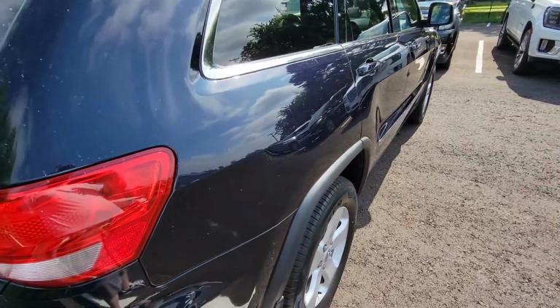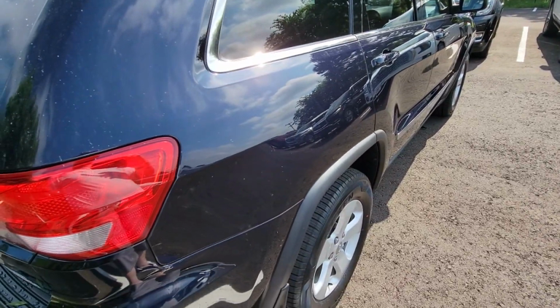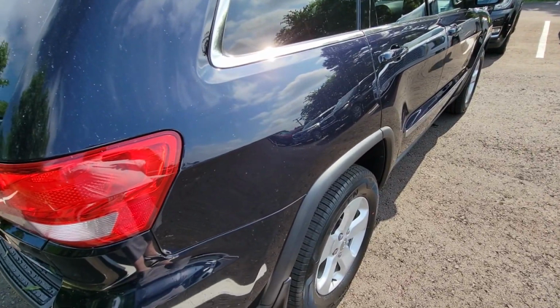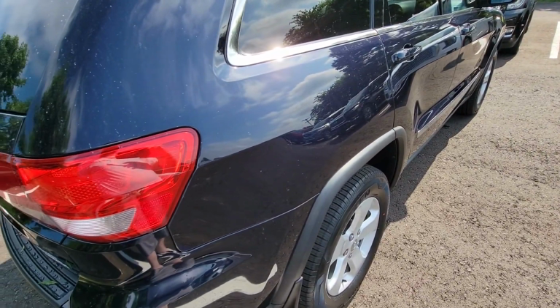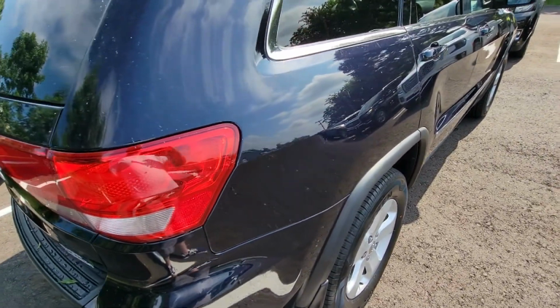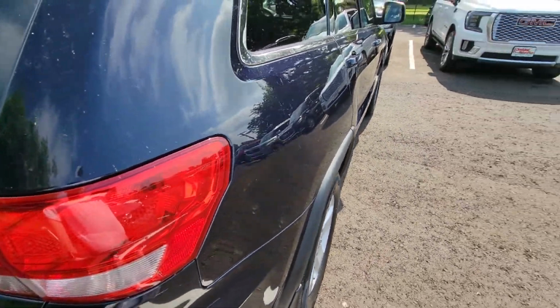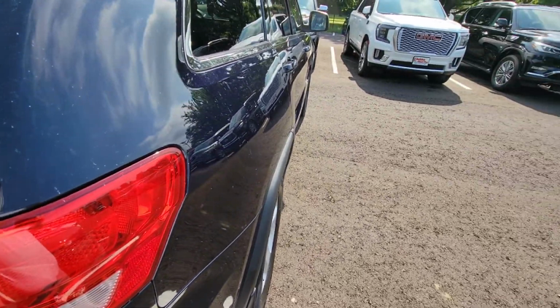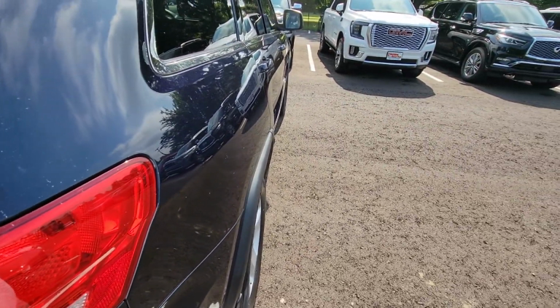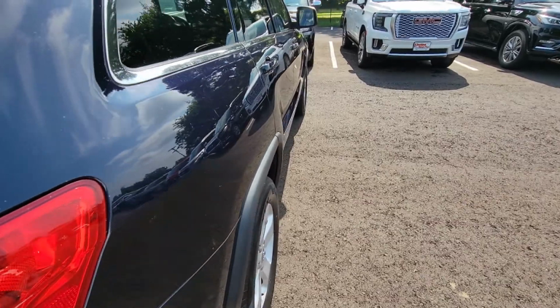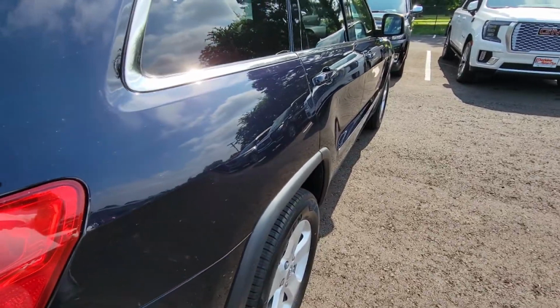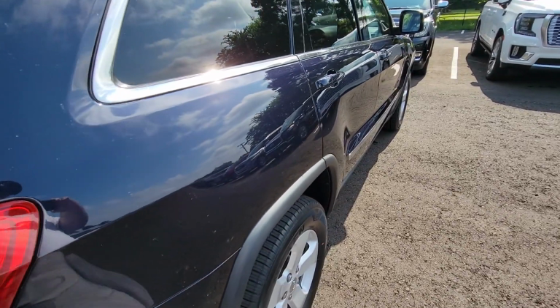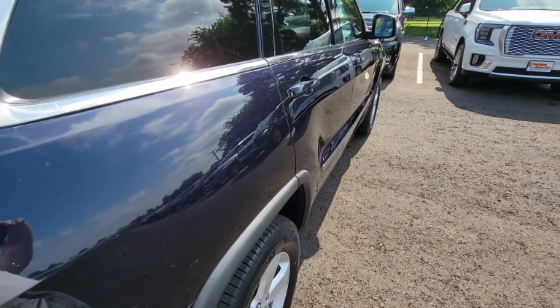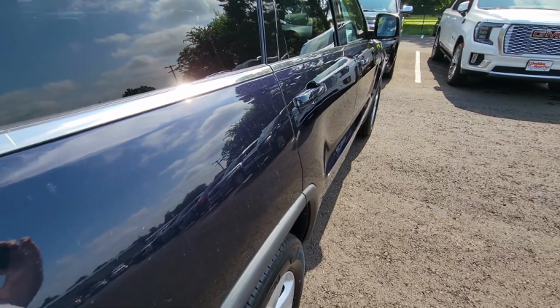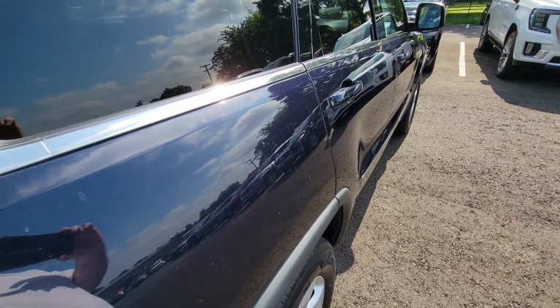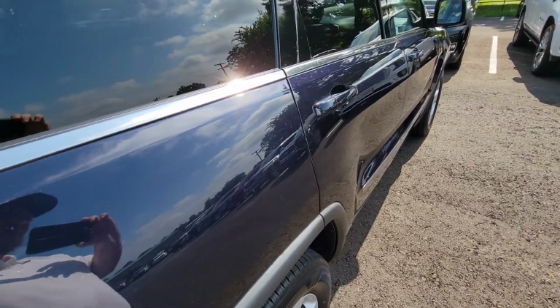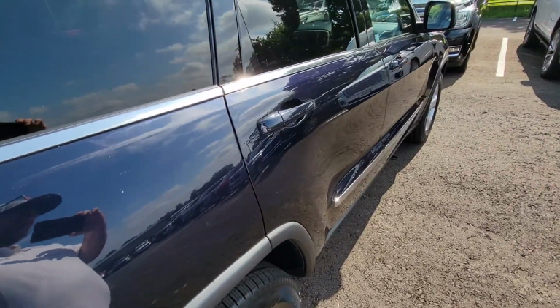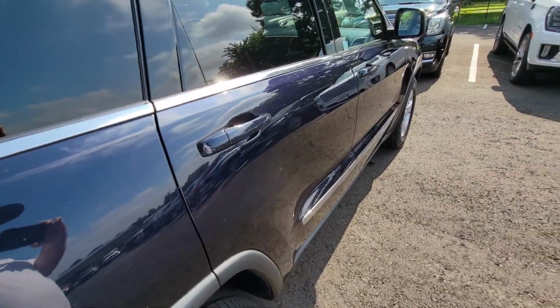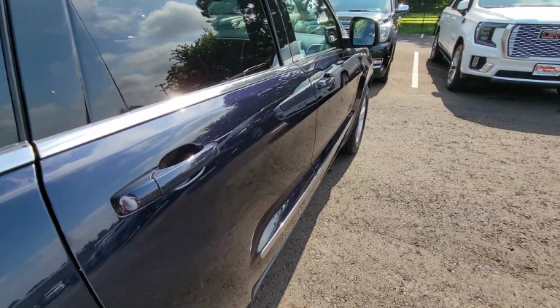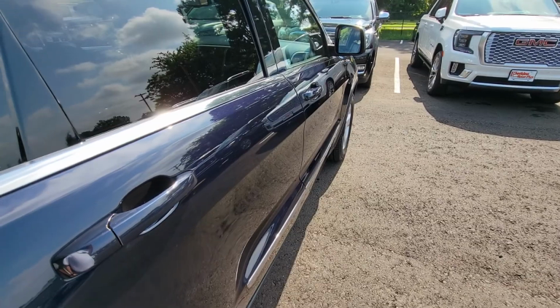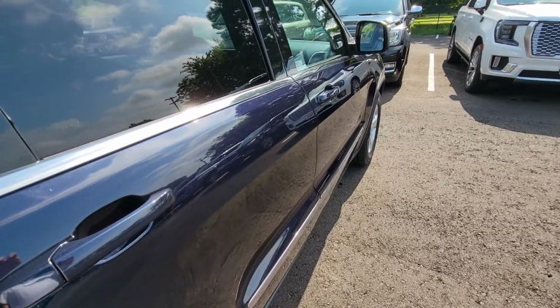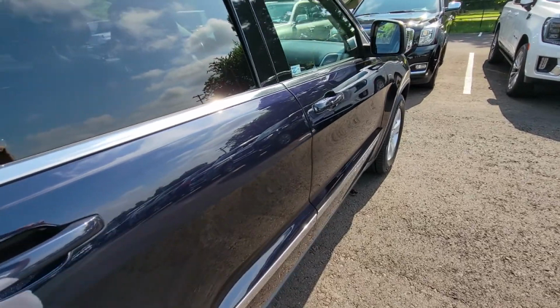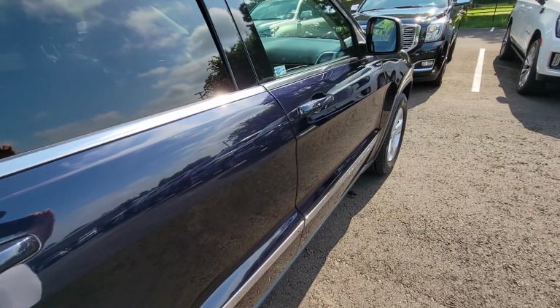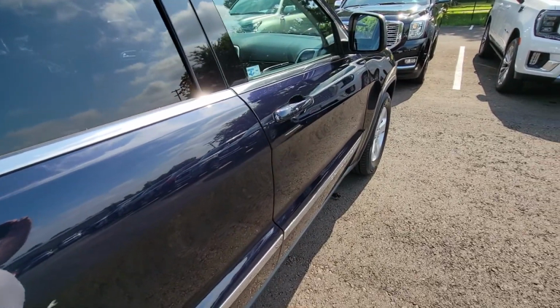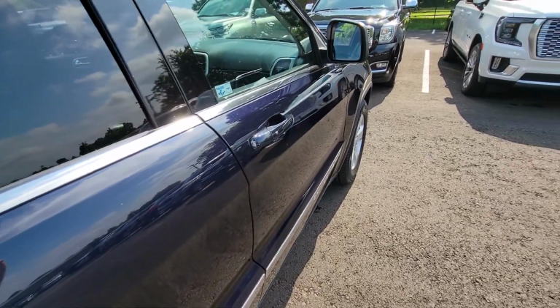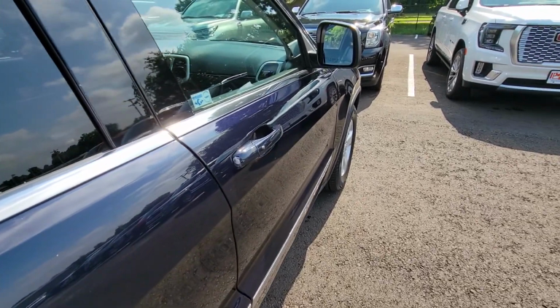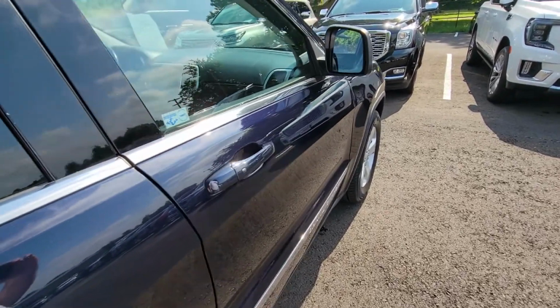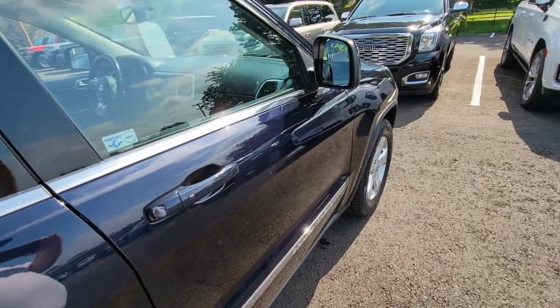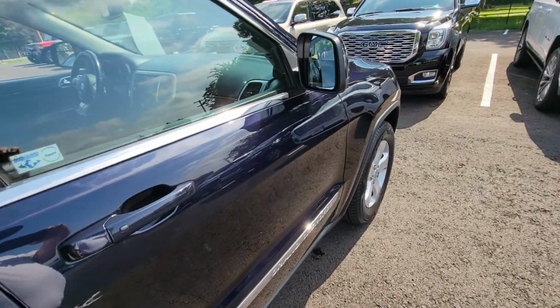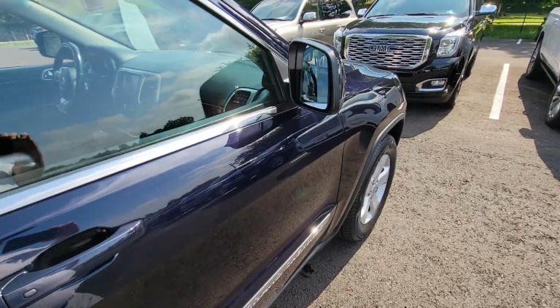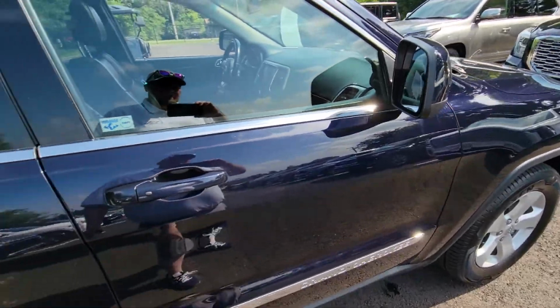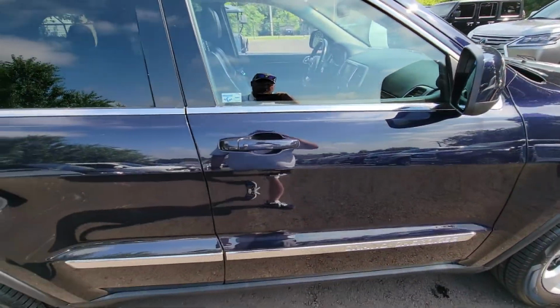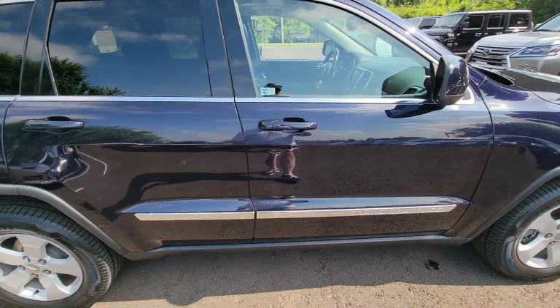Coming around to the side here. Again, looking for any kind of blemish, any kind of paint defects. Not seeing a whole lot to be unhappy with, I'll be honest. It's just a very sharp vehicle.